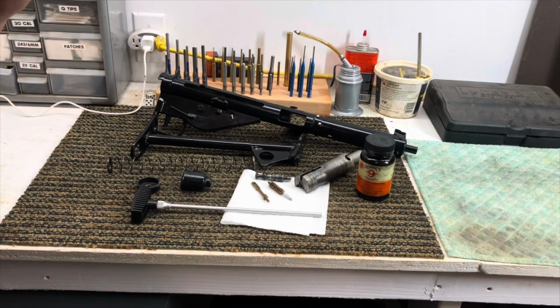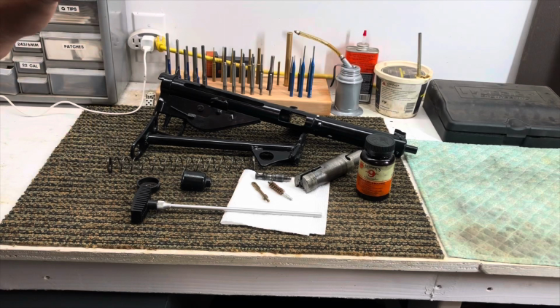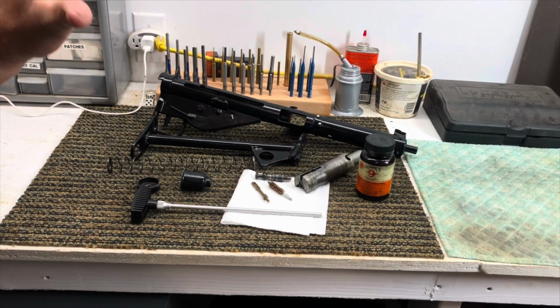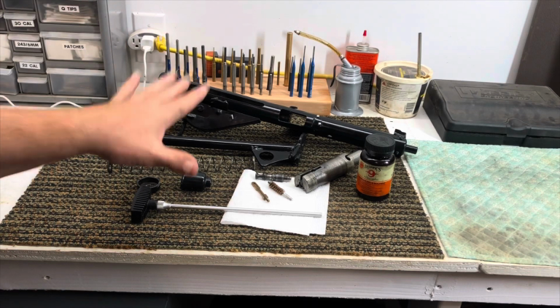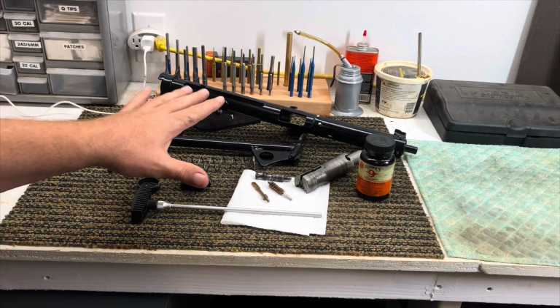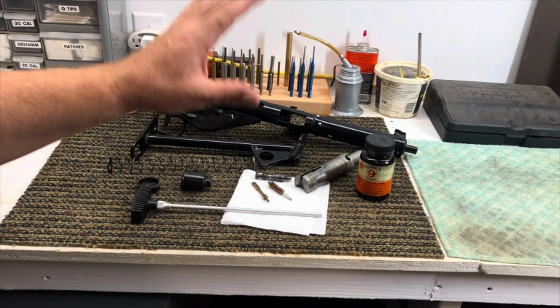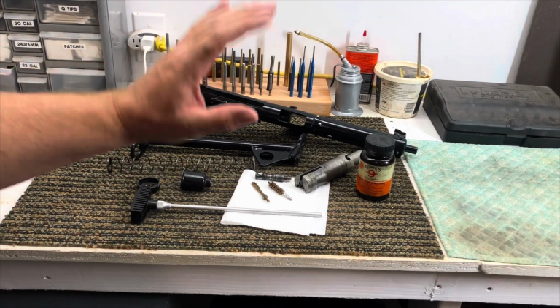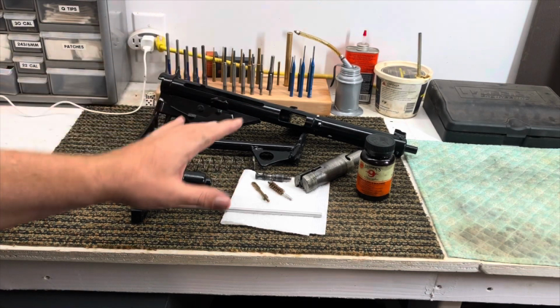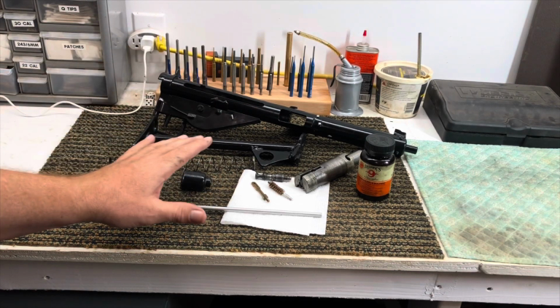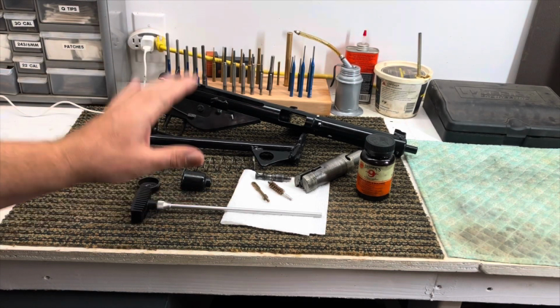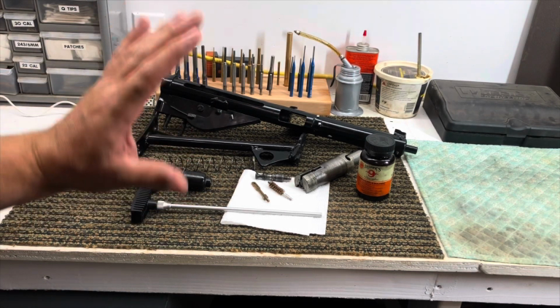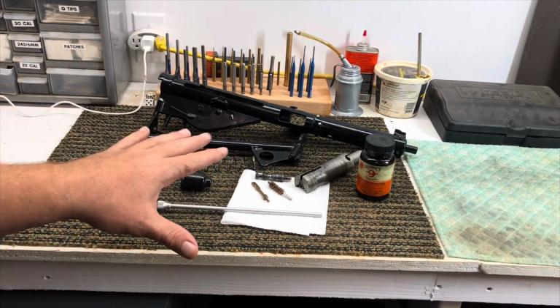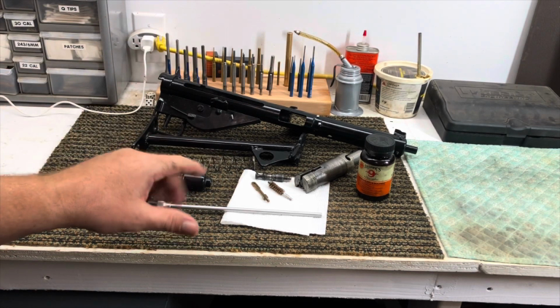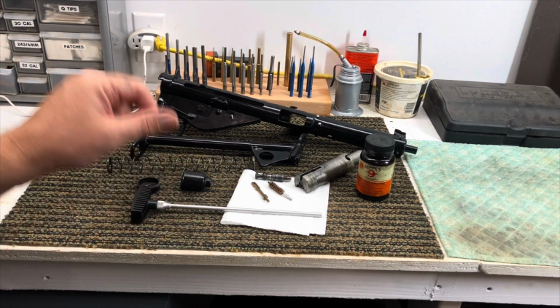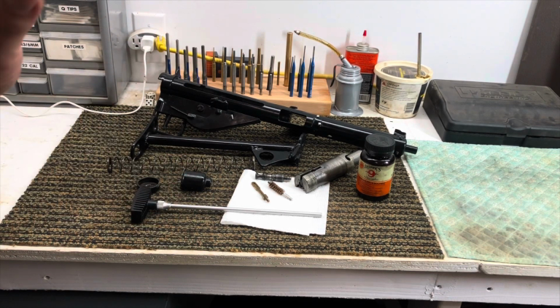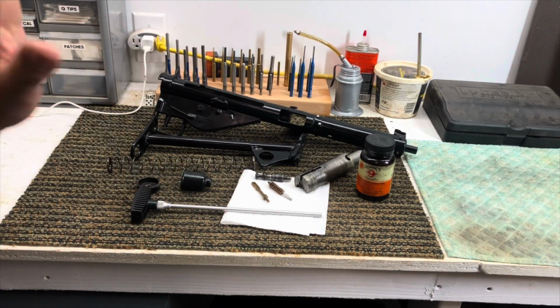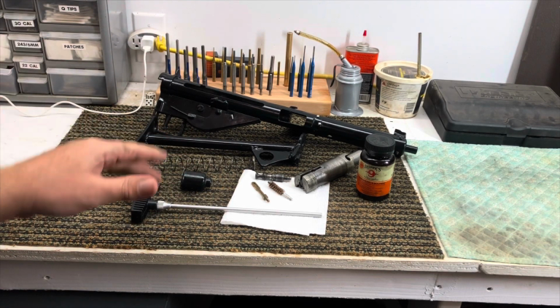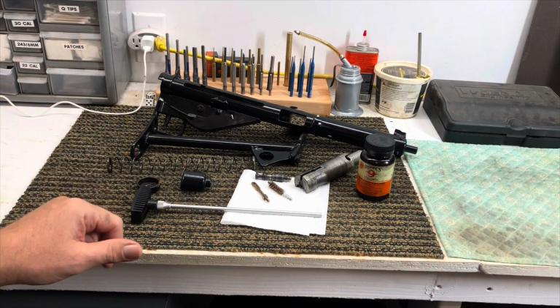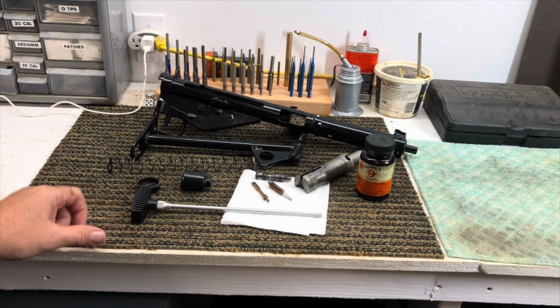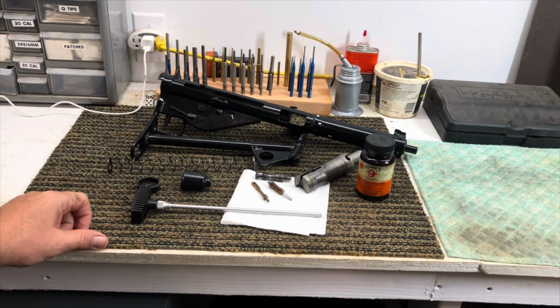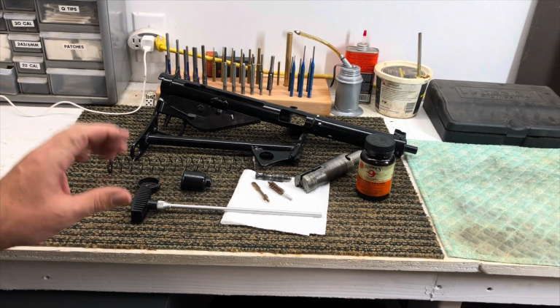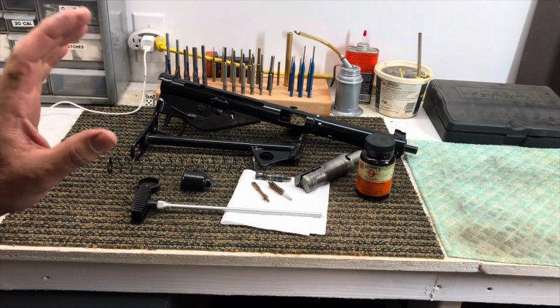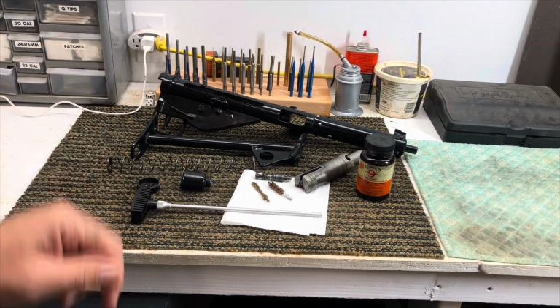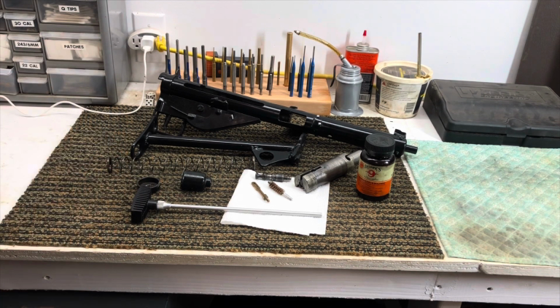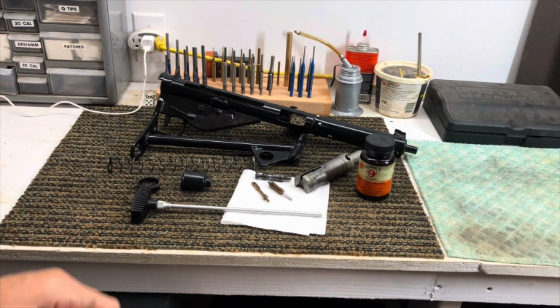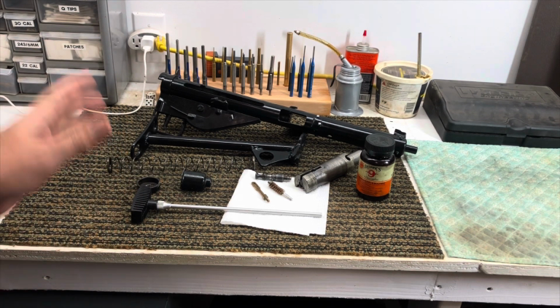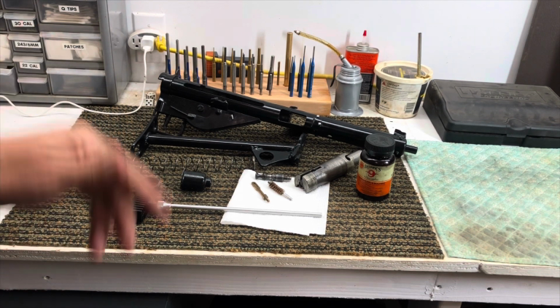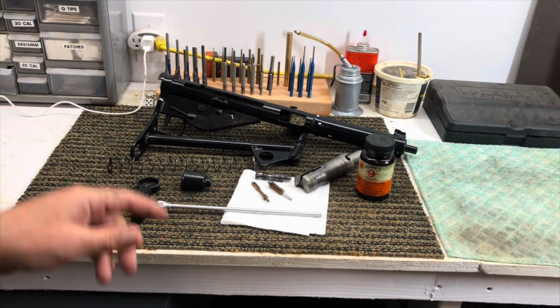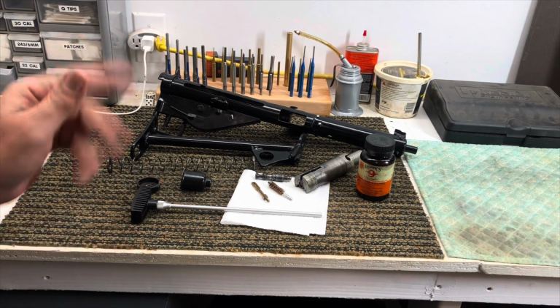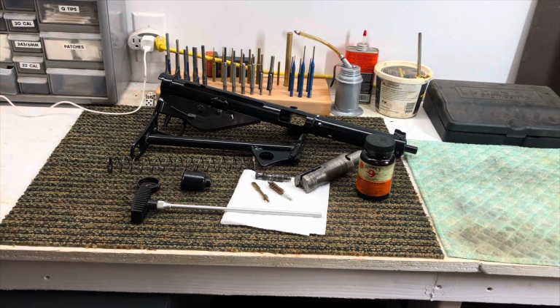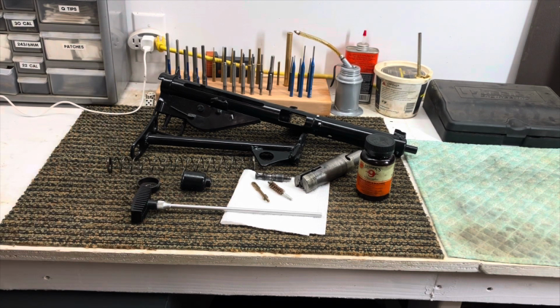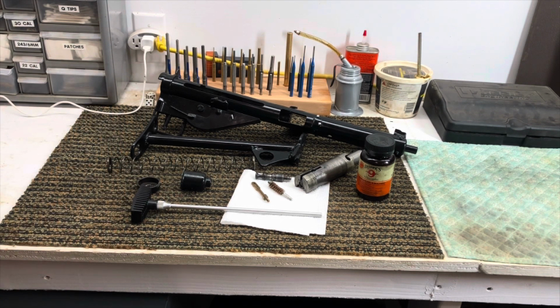After a field strip and a very thorough cleaning, I'm going to put this back together. I'm going to take it to the exact same range. I've got a little bit better ammo, and we'll give this thing a try and see how she works.